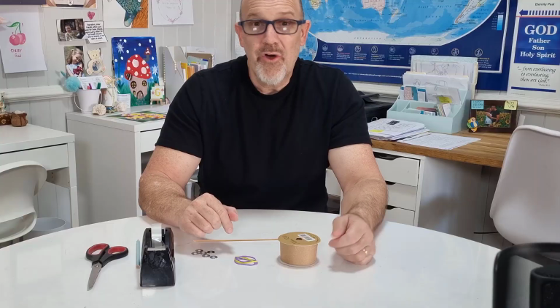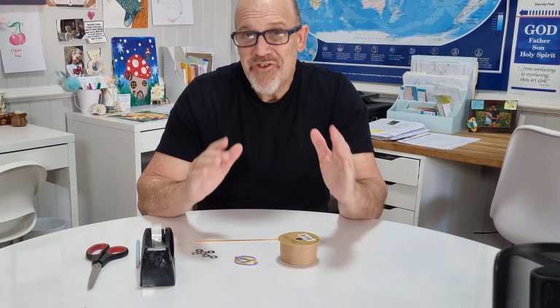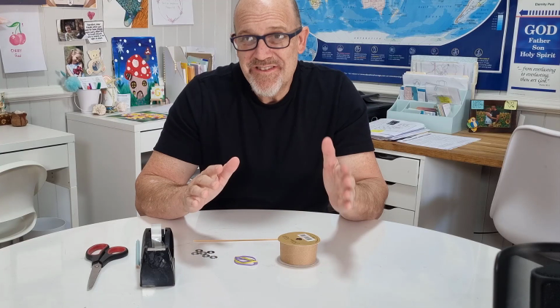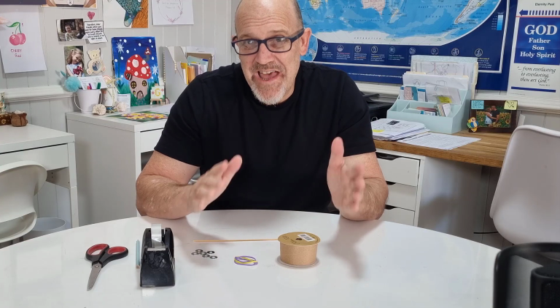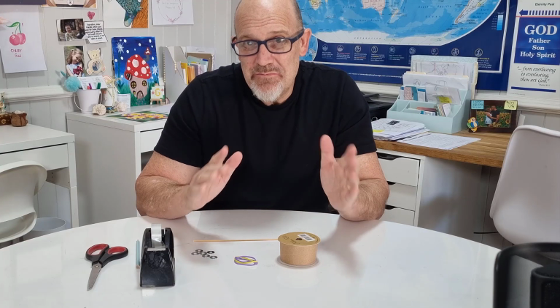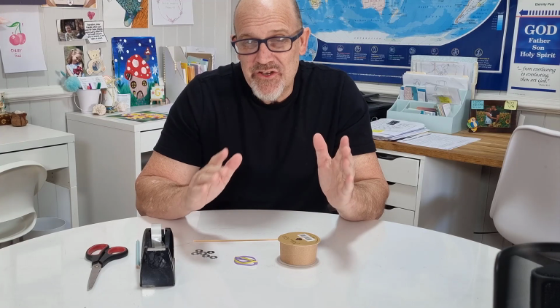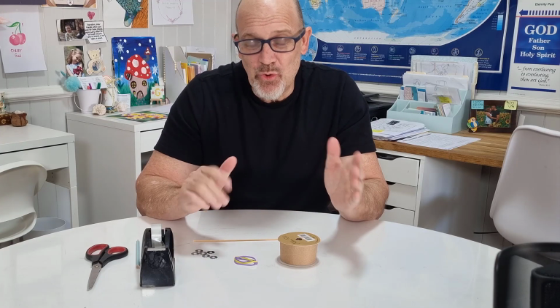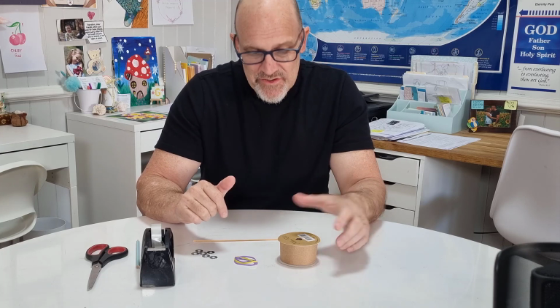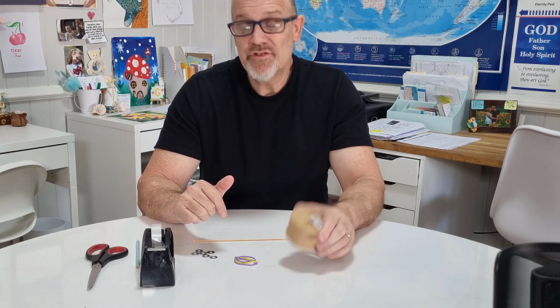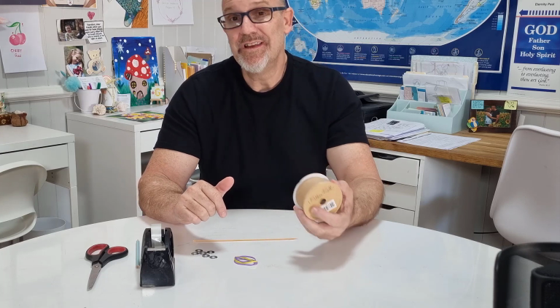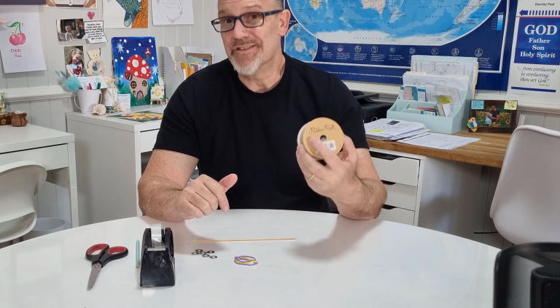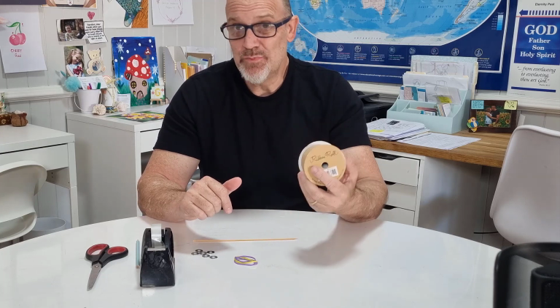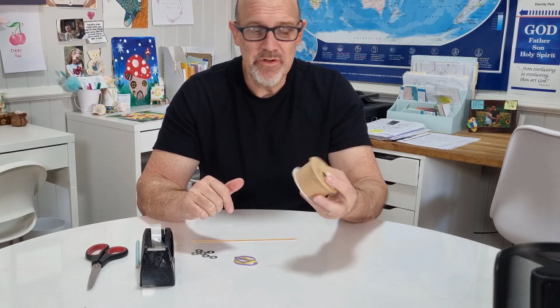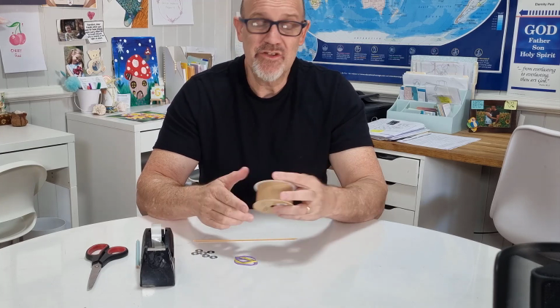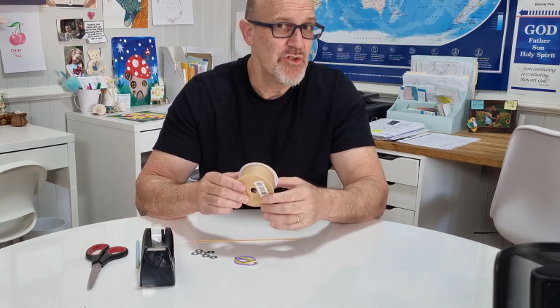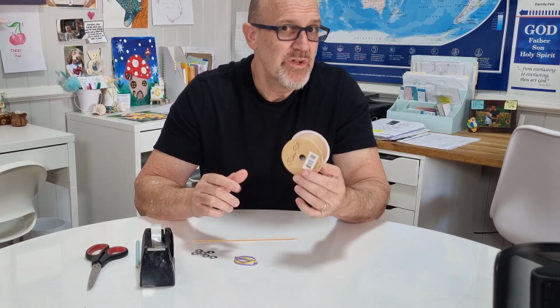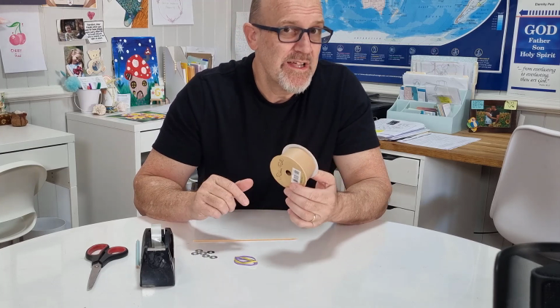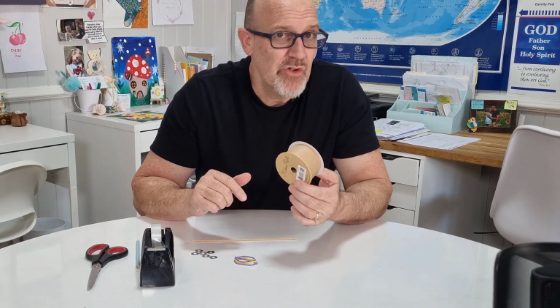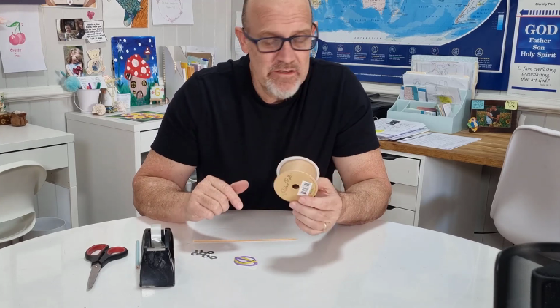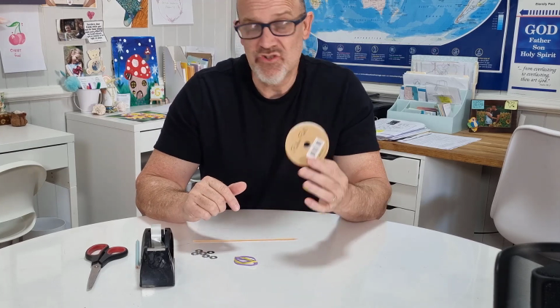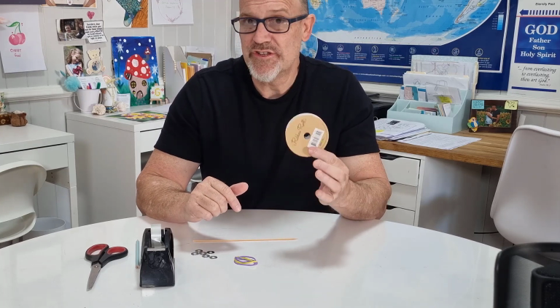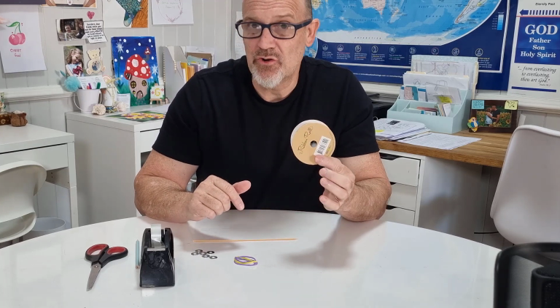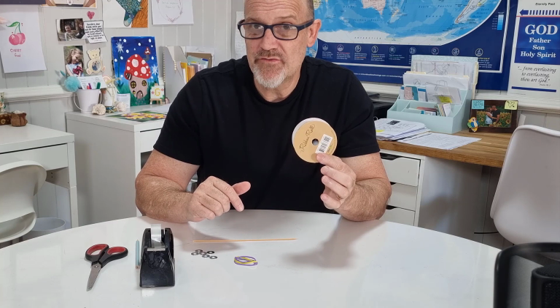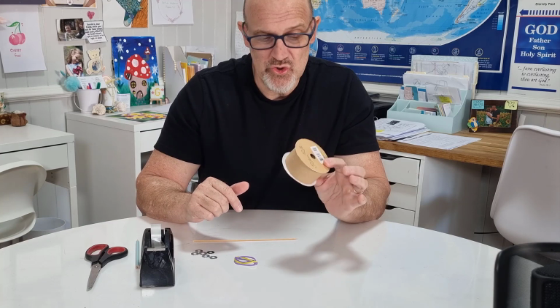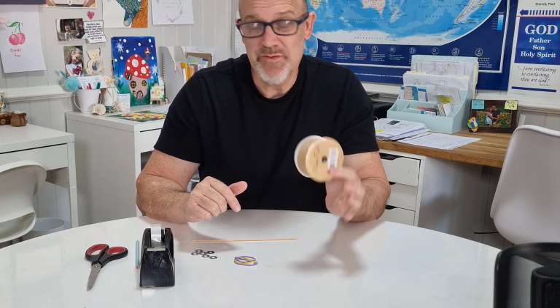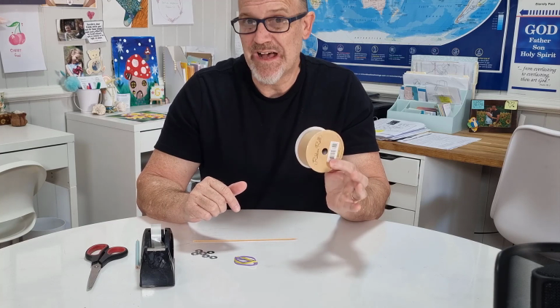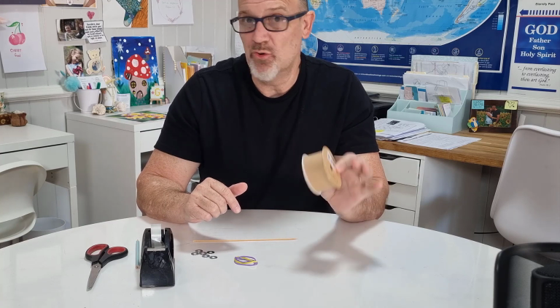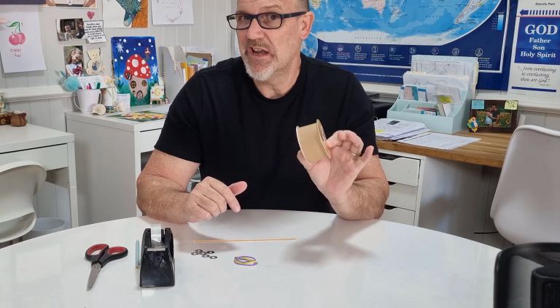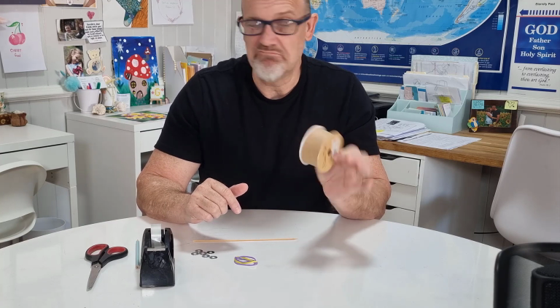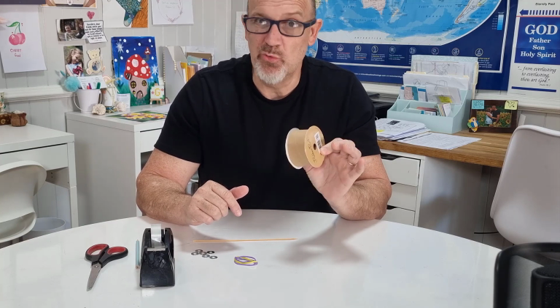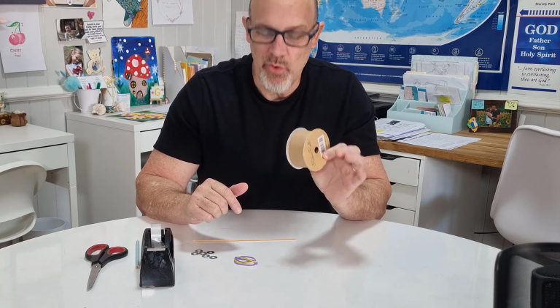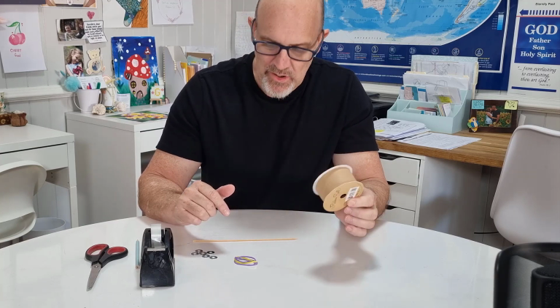This is how you make a spool racer. The first thing you're going to need is a spool. You can use the old wooden kind if you like. I just got this from a craft store — it's made of cardboard and it really works quite well.